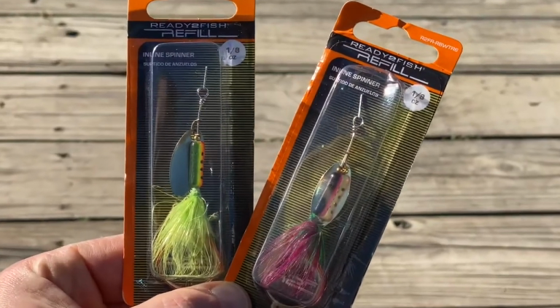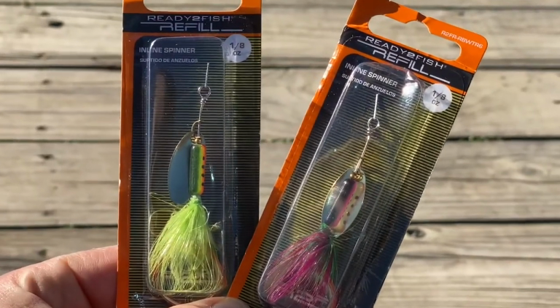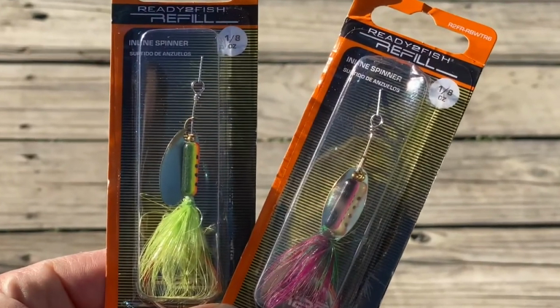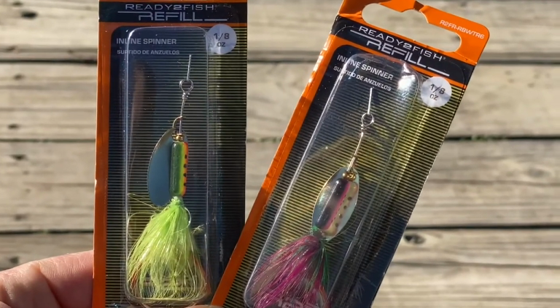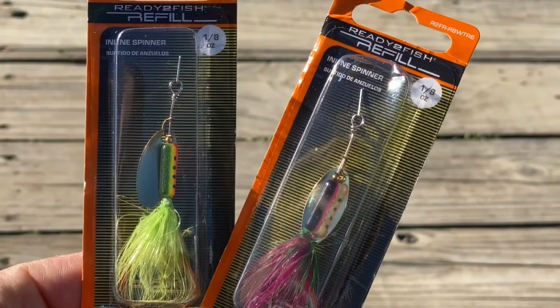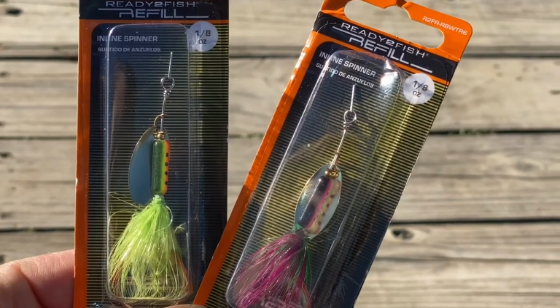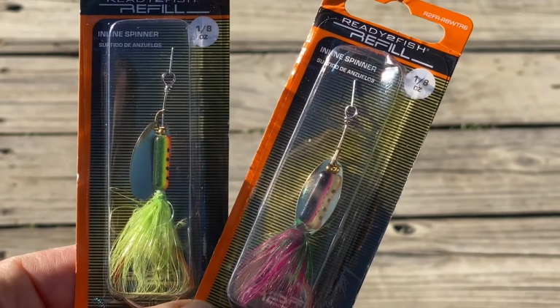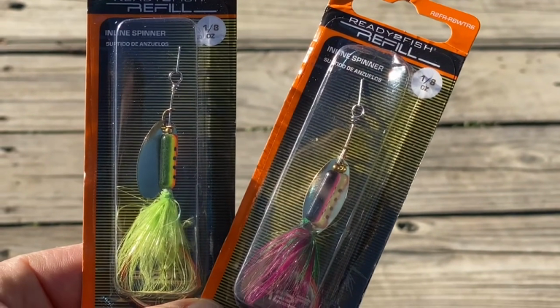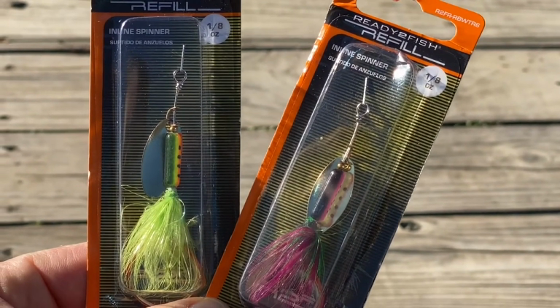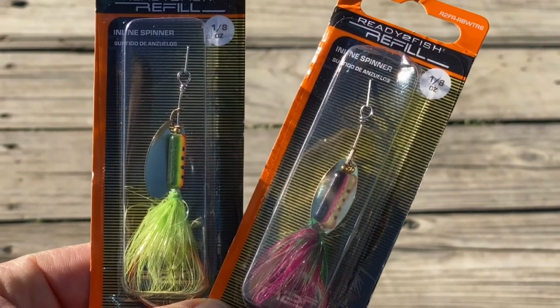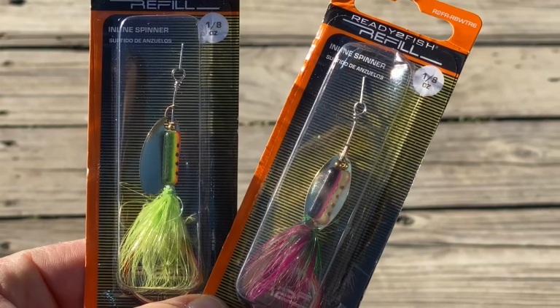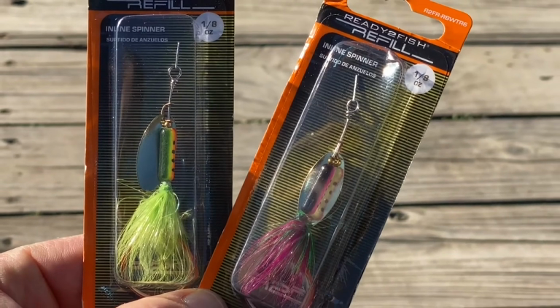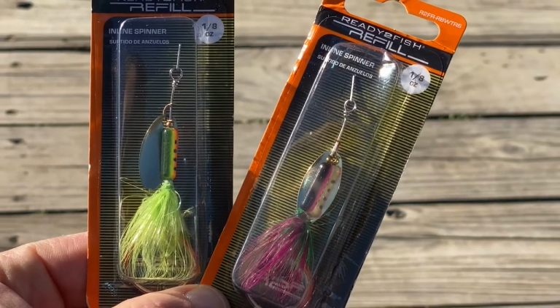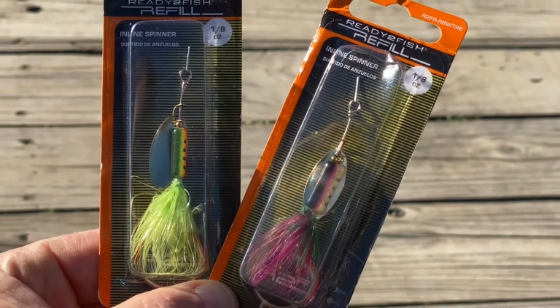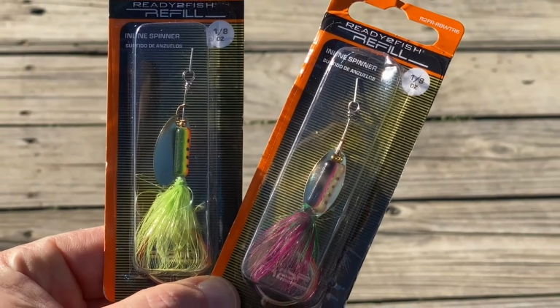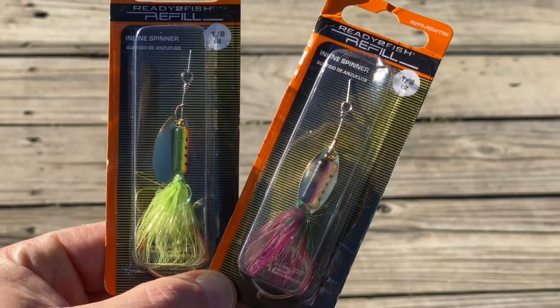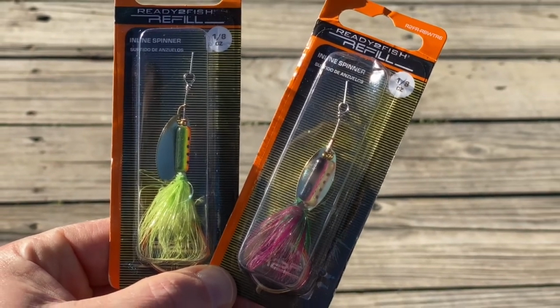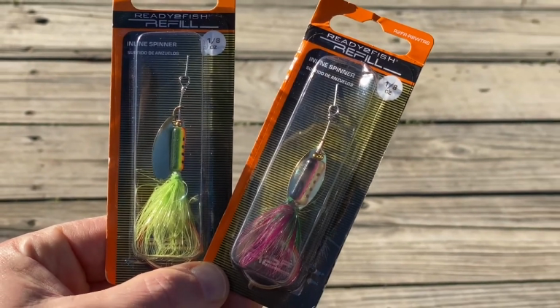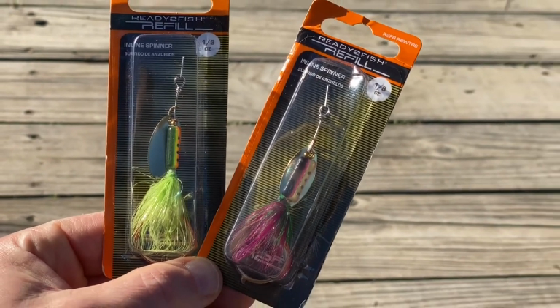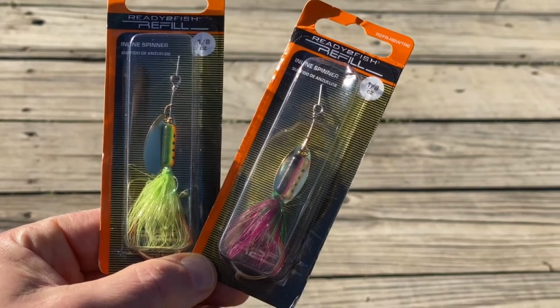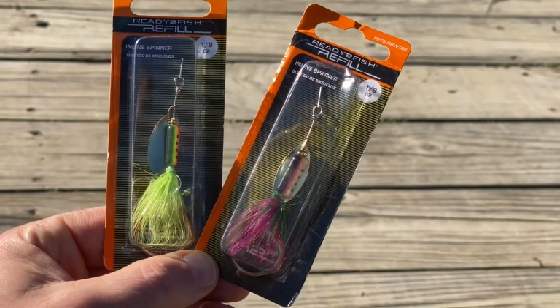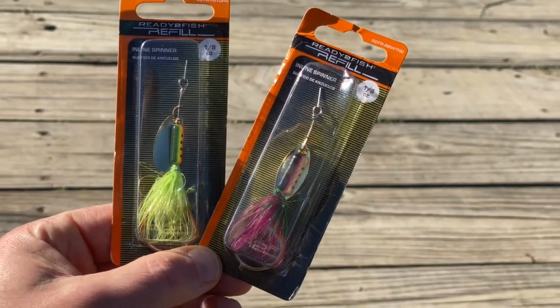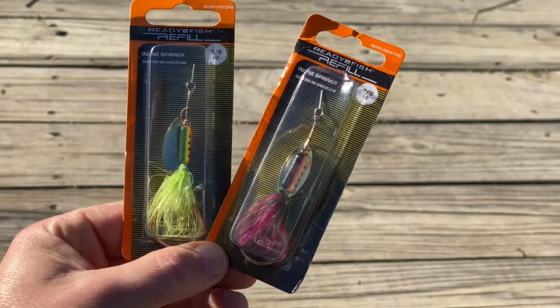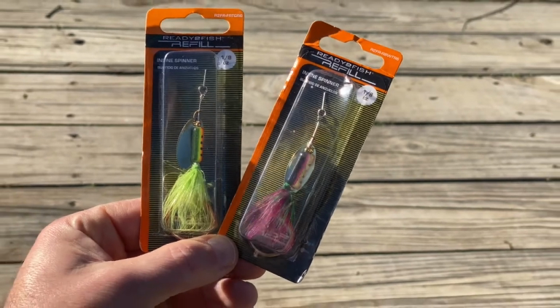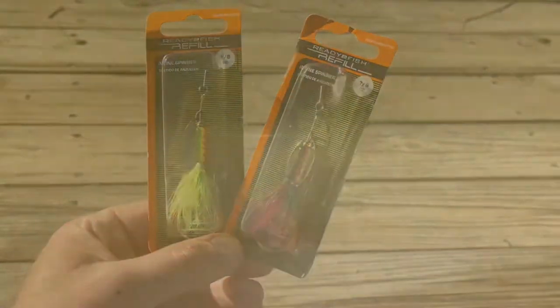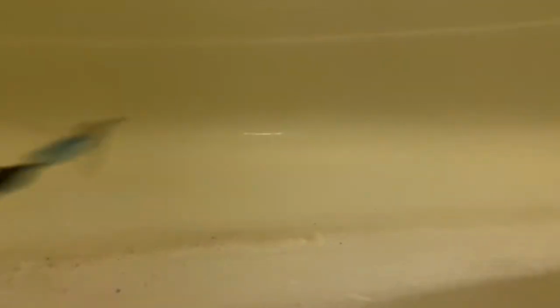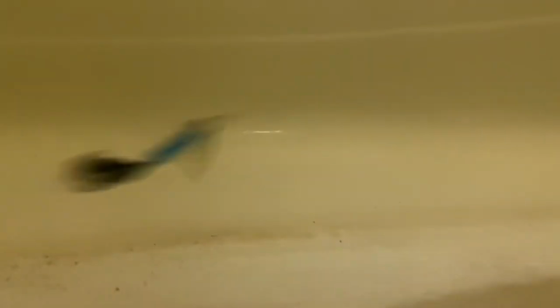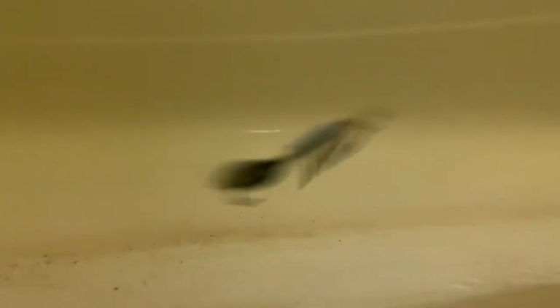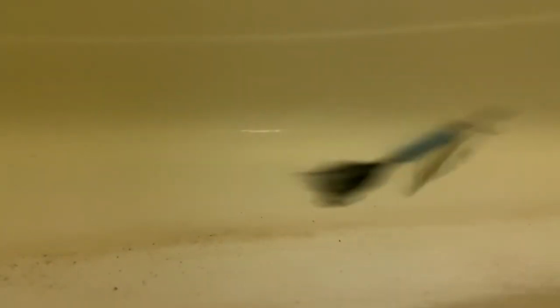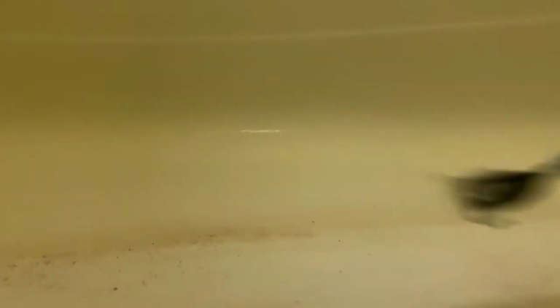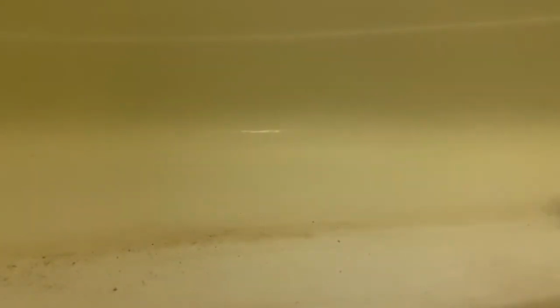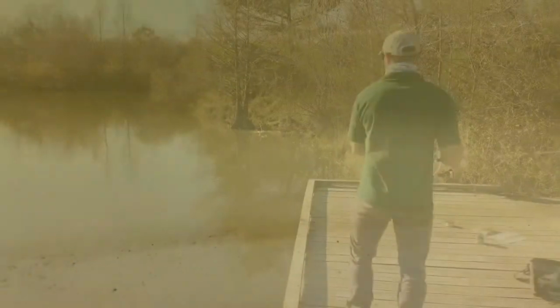For a more active fishing experience, a small rooster tail or spinner can be used and works by steadily reeling in and recasting. The small, shiny, swimming, fish-like appearance works great at catching the attention of hungry rainbow trout.